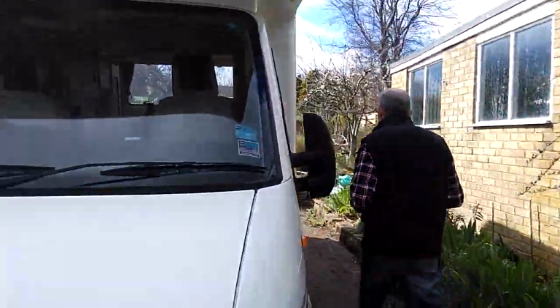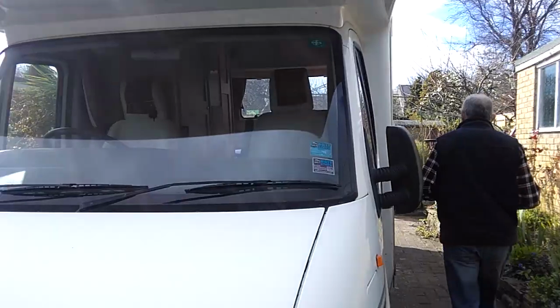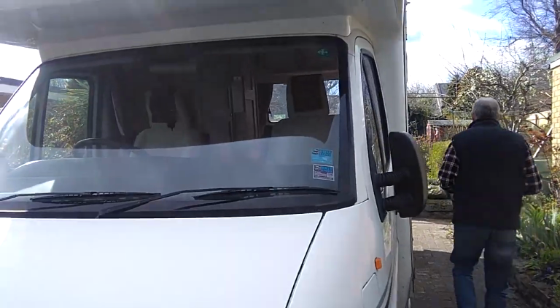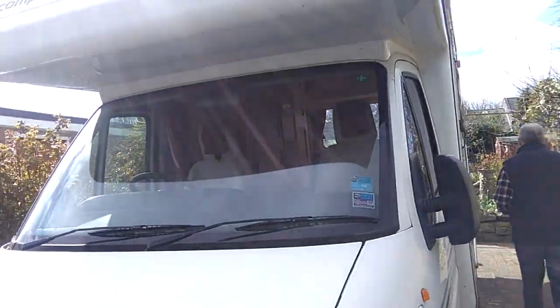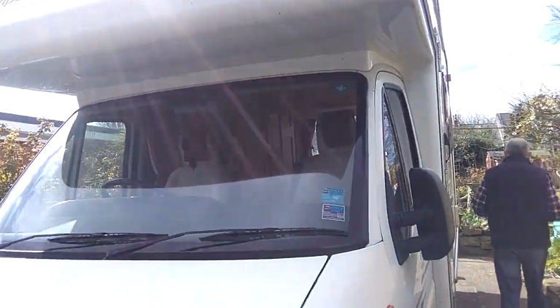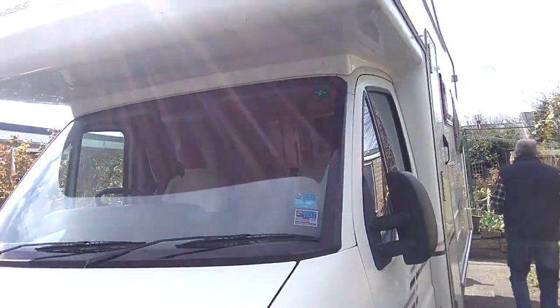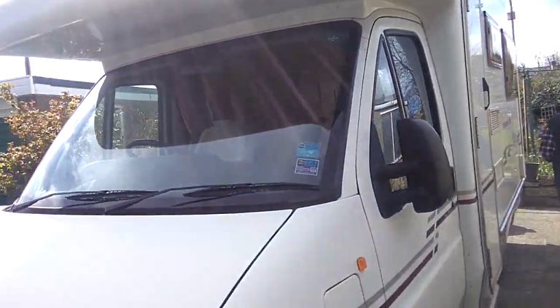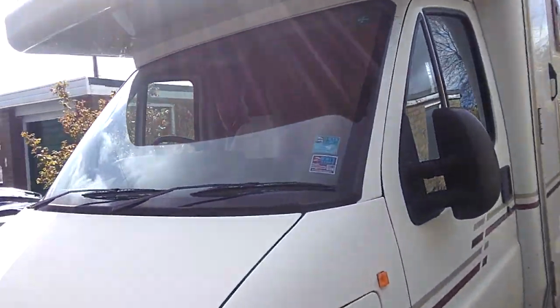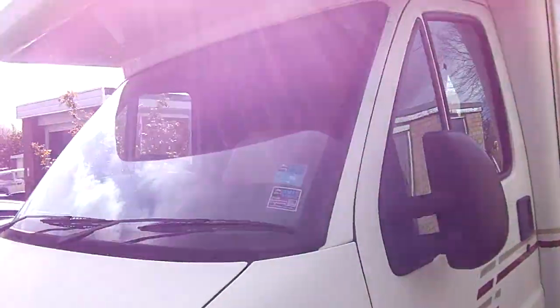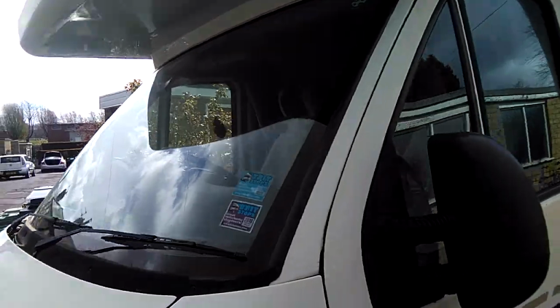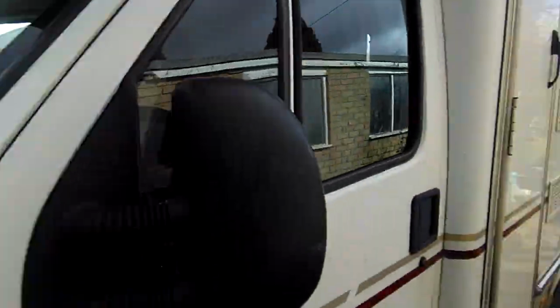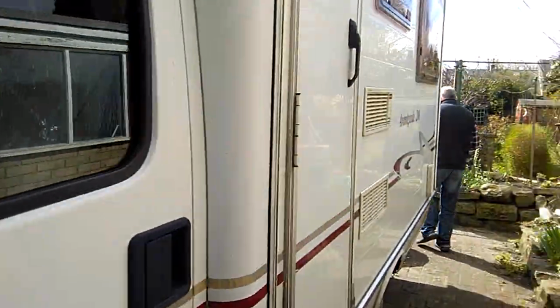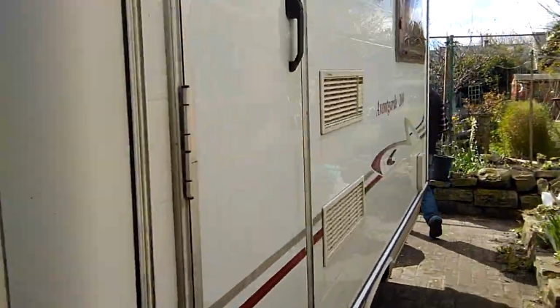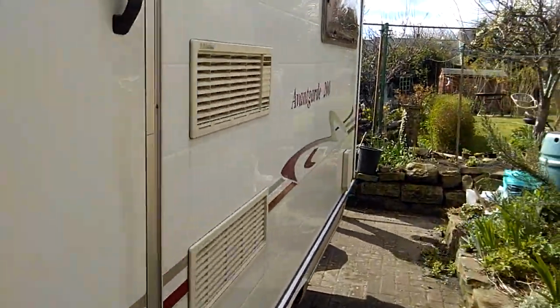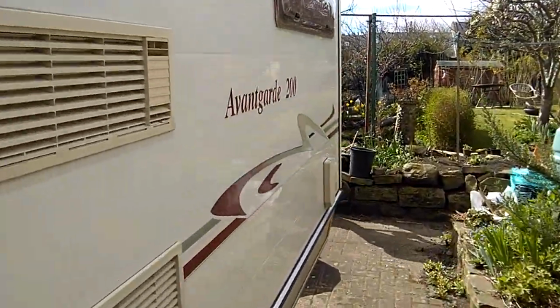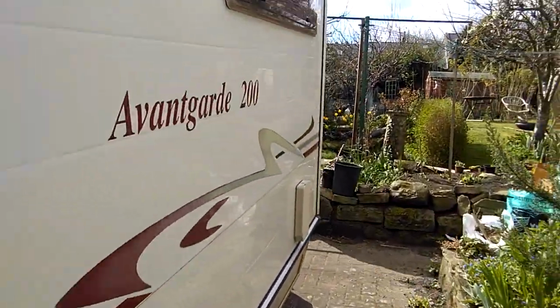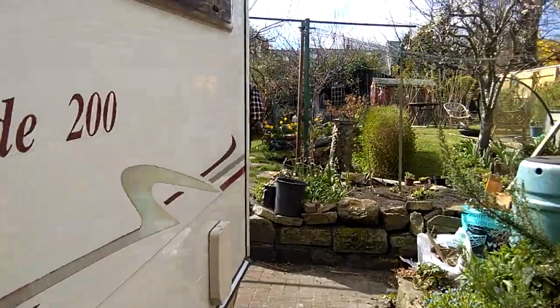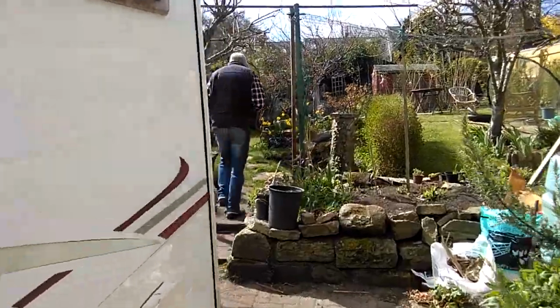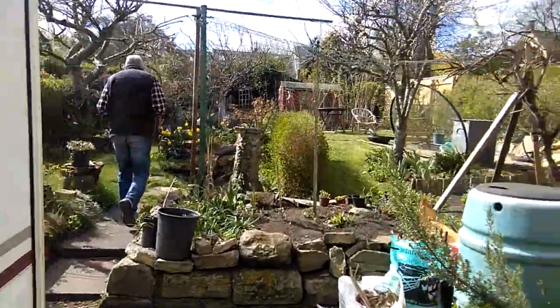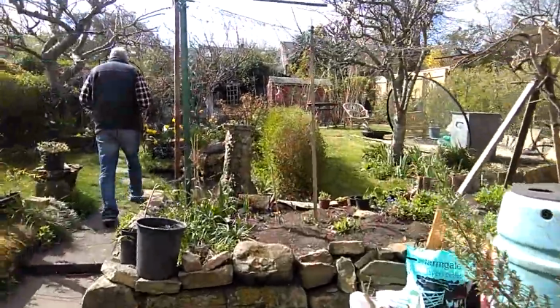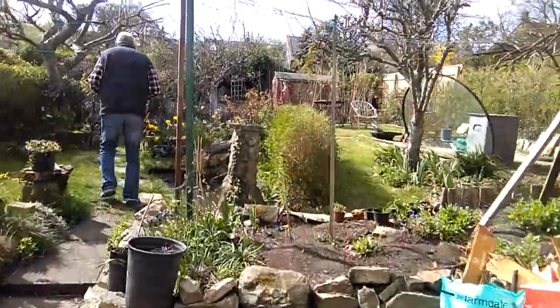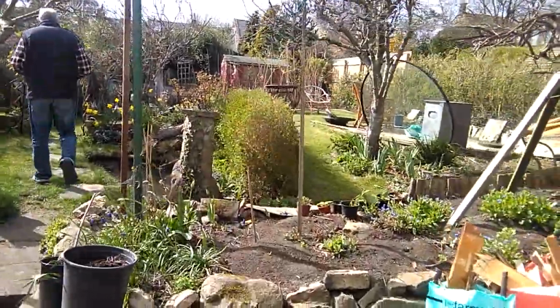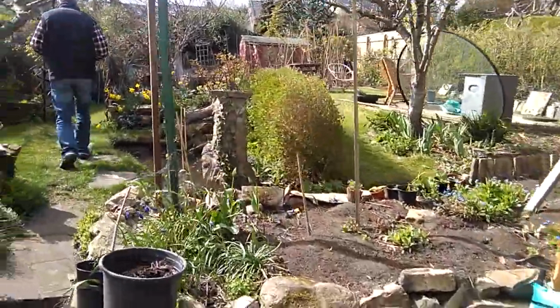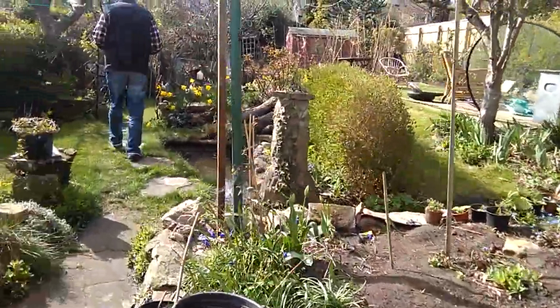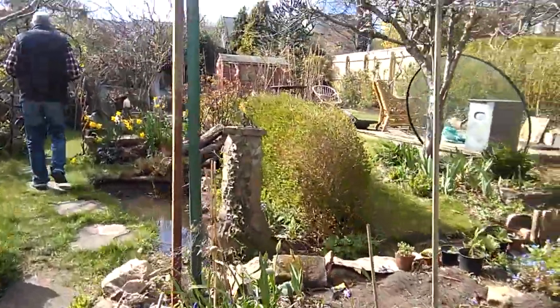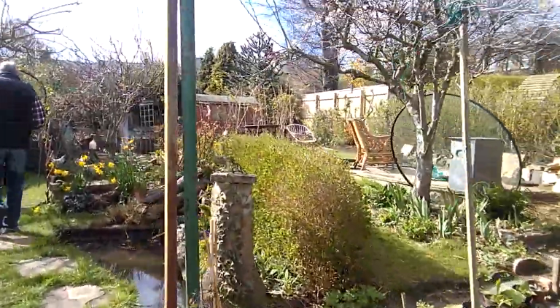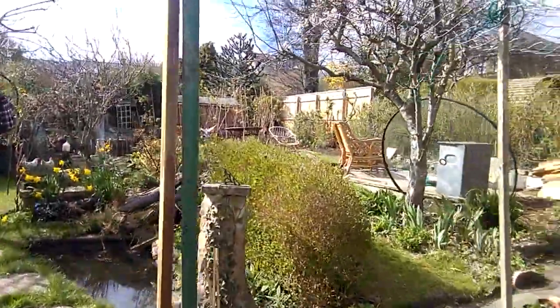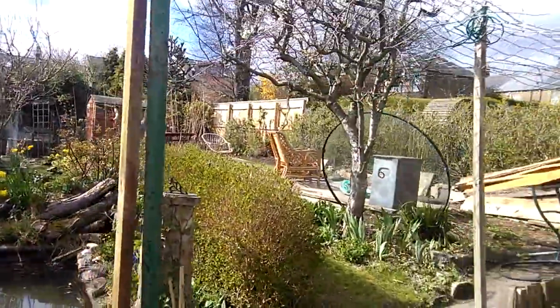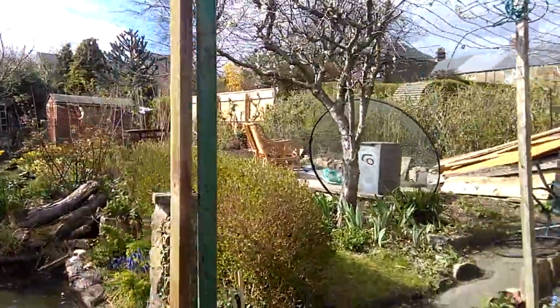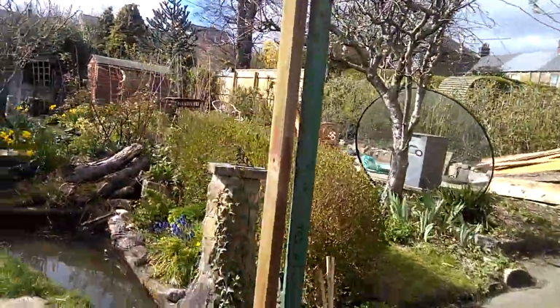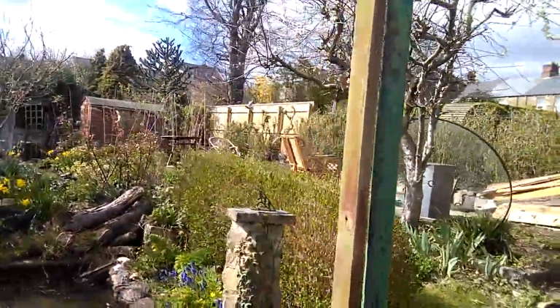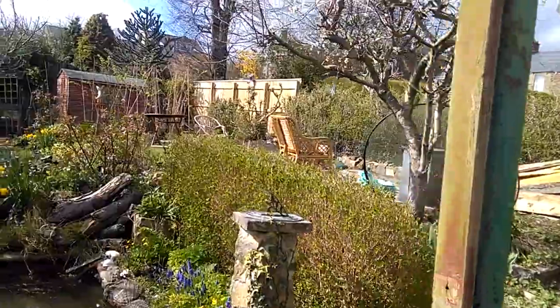This is our mobile home, which has been furloughed. We're spending loads of time in the garden, mainly pulling the summer house down, so that's keeping us sane.